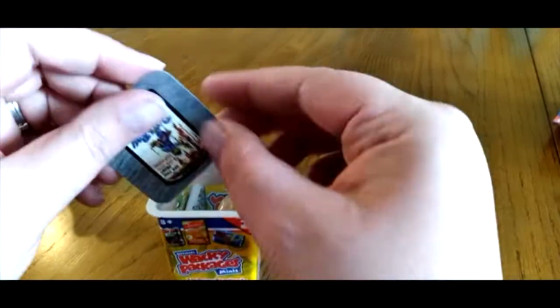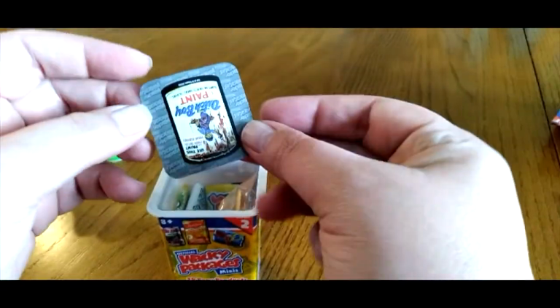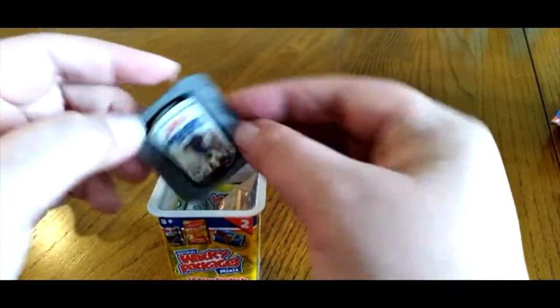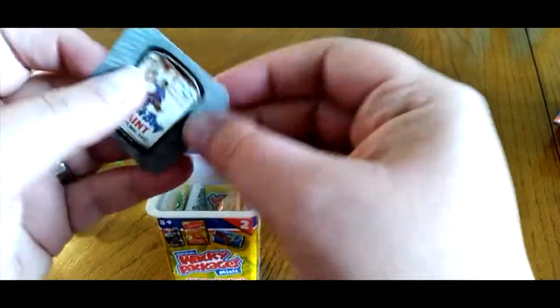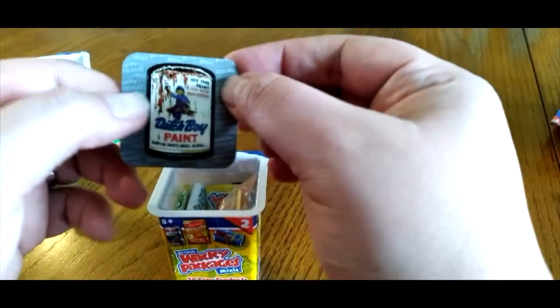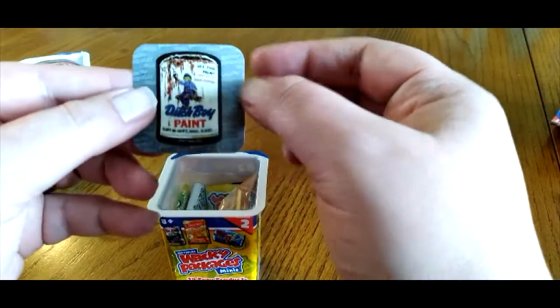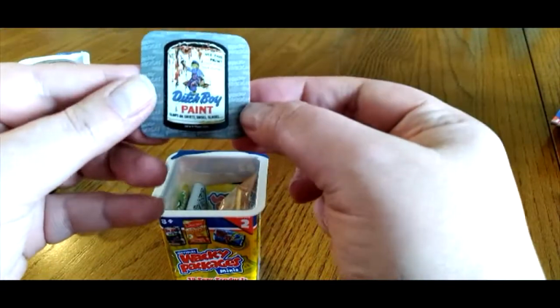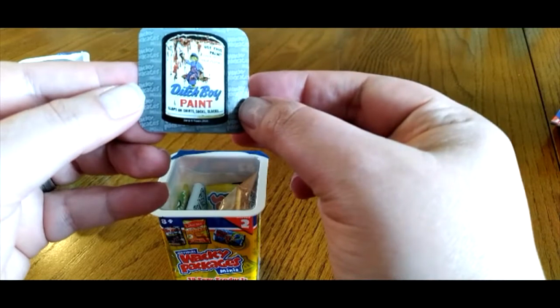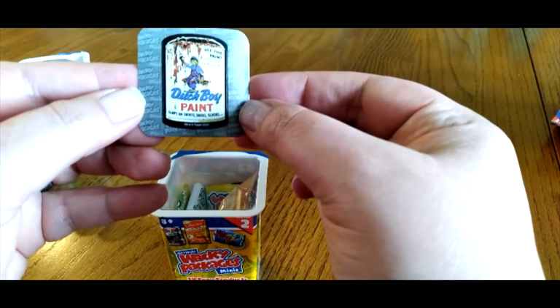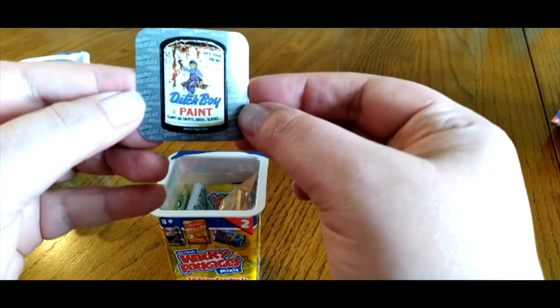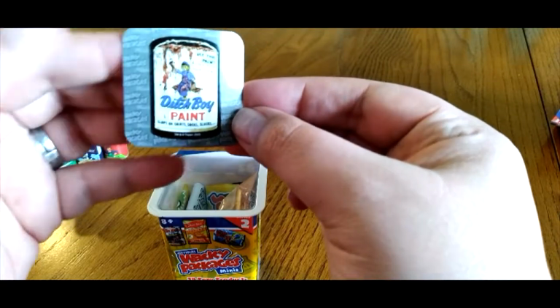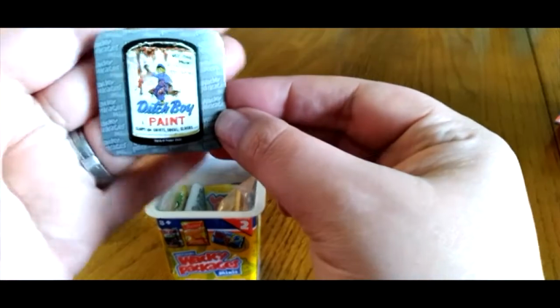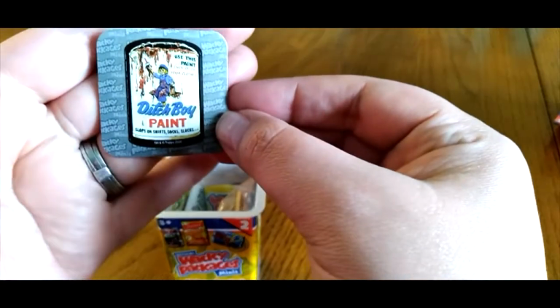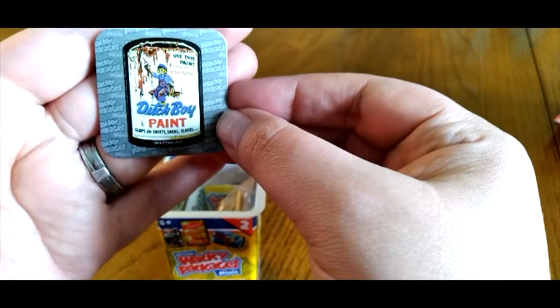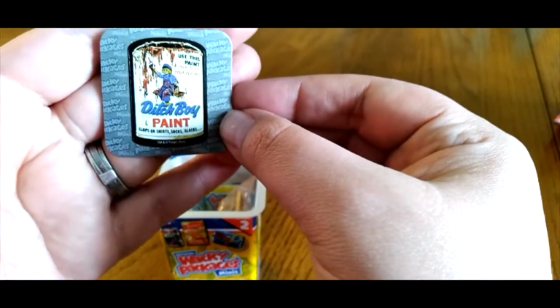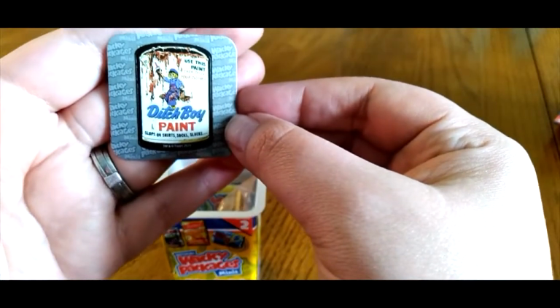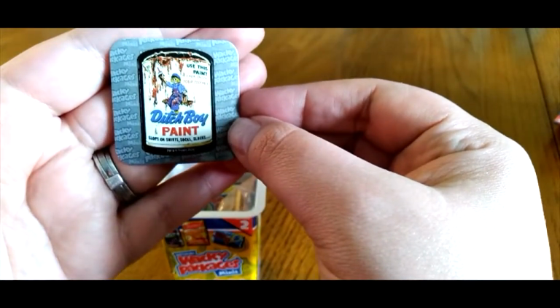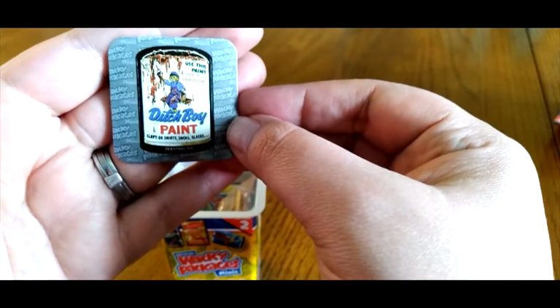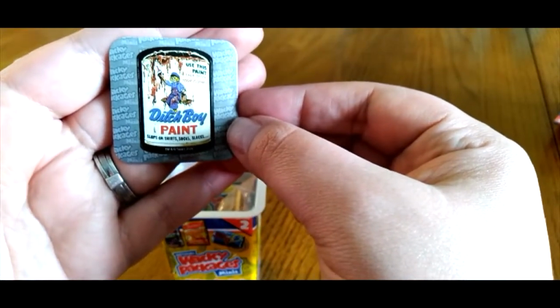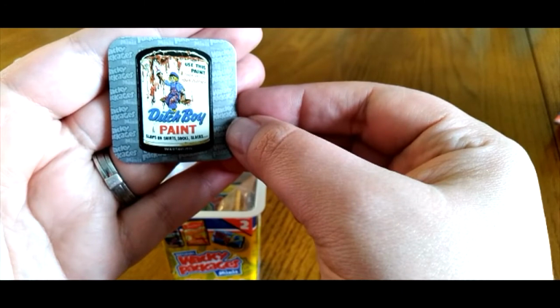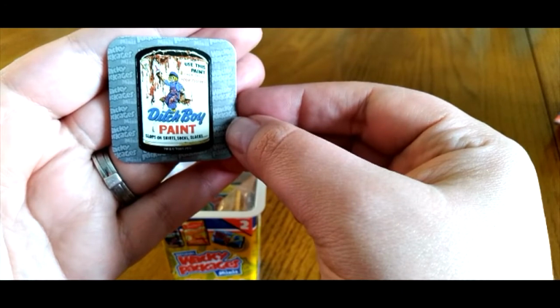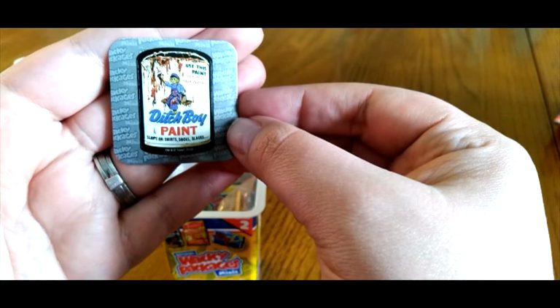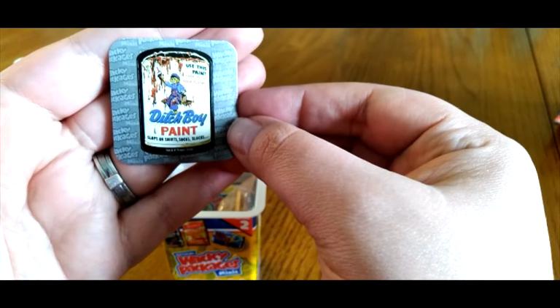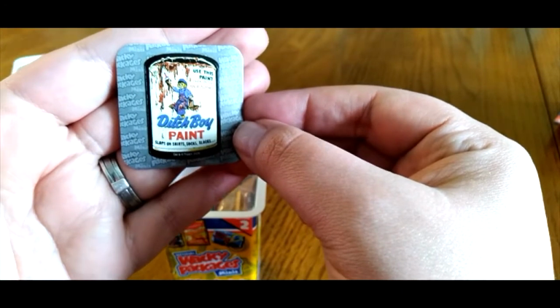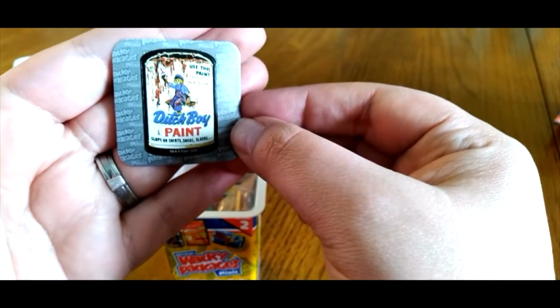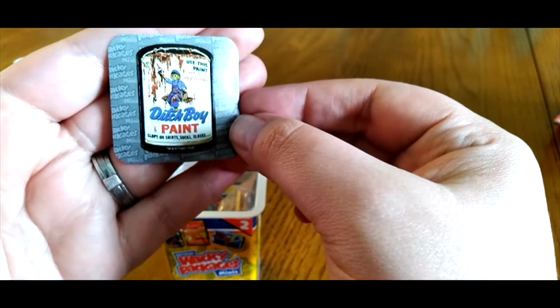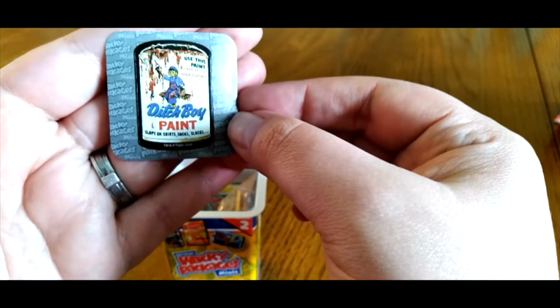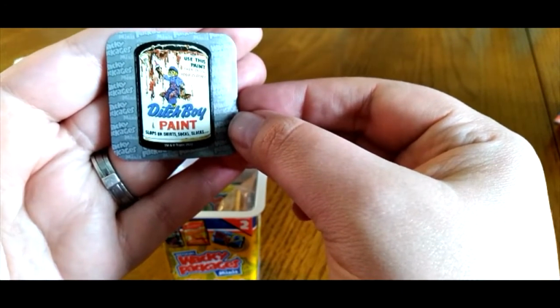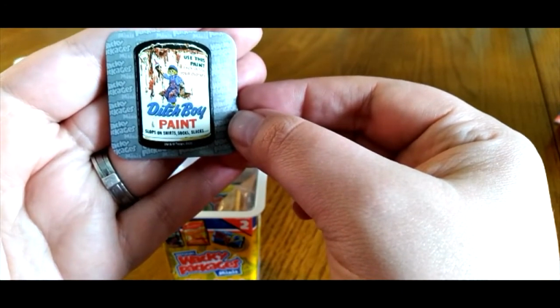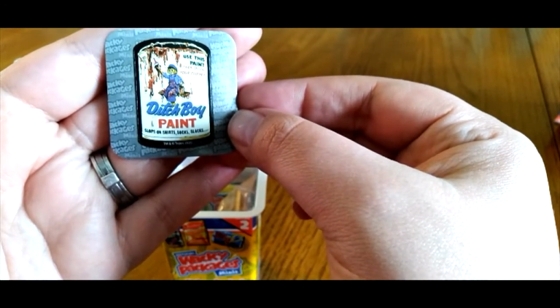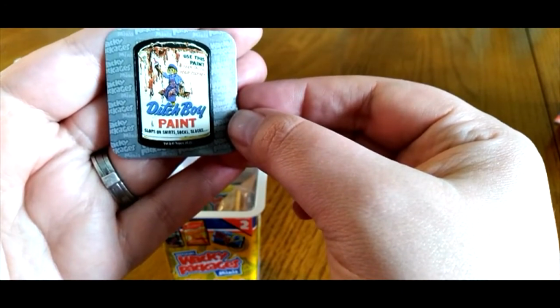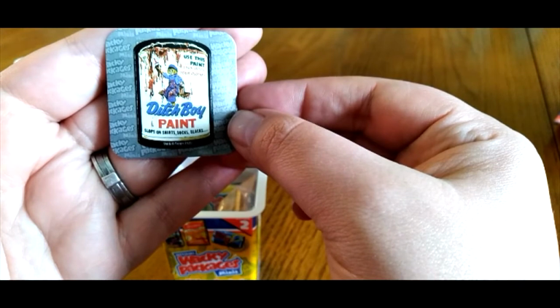Here's our sticker: Ditch Boy Paint. It says, 'Use this paint, then ditch your clothes. Slop on shirts, socks, and slacks.'